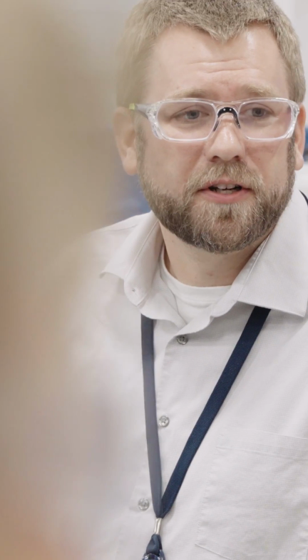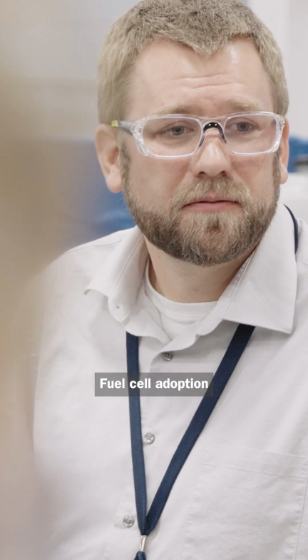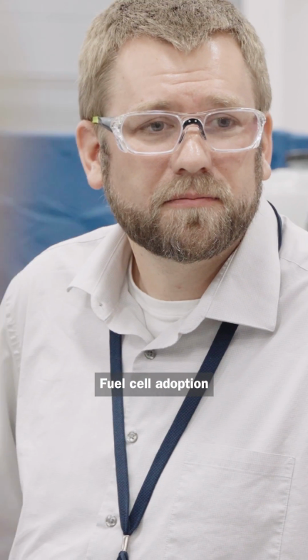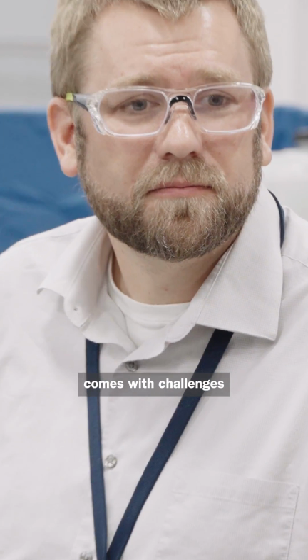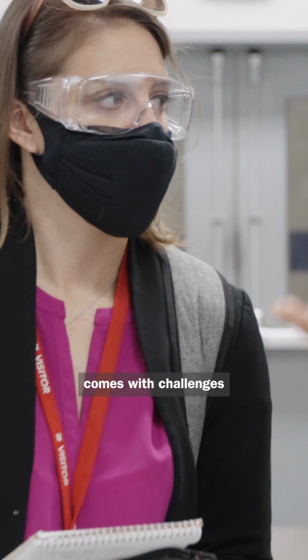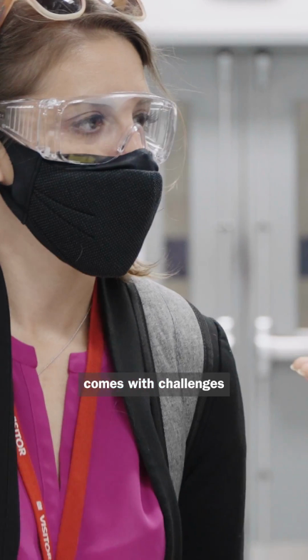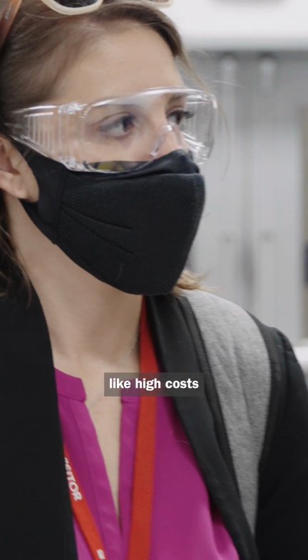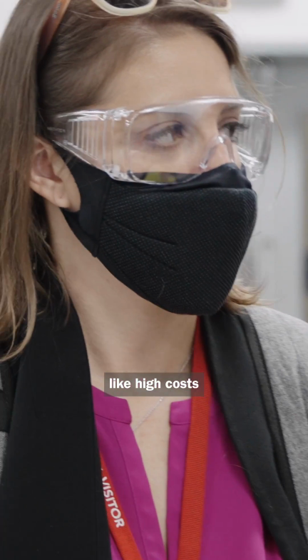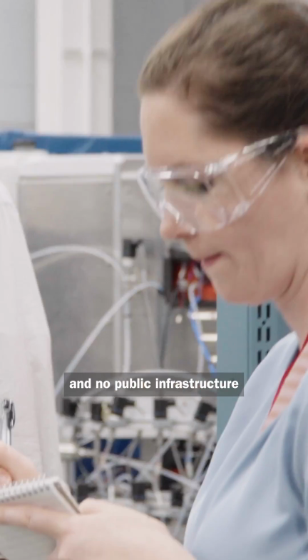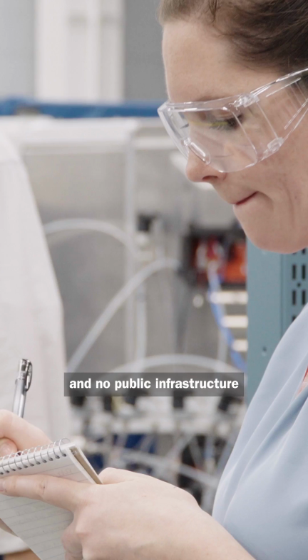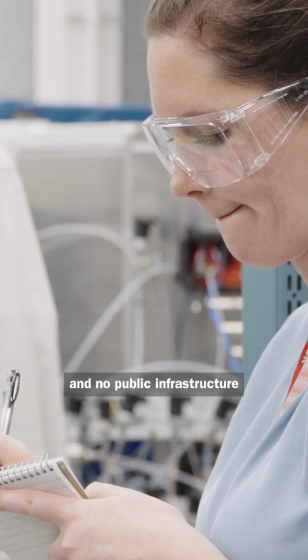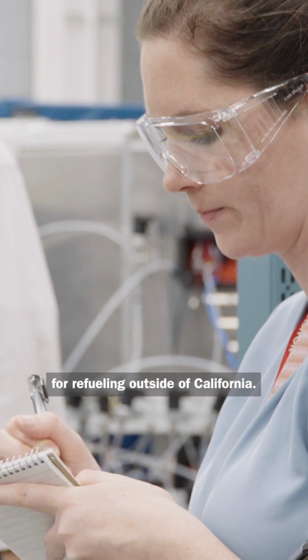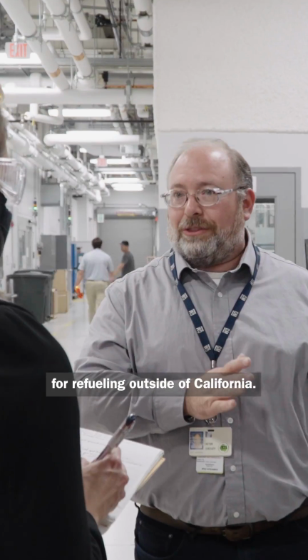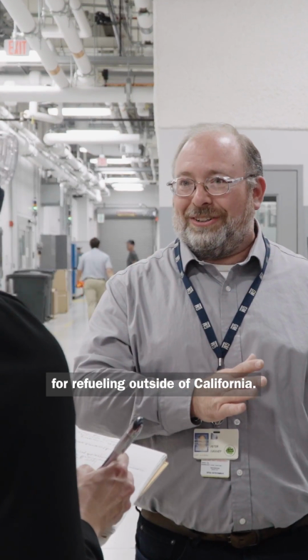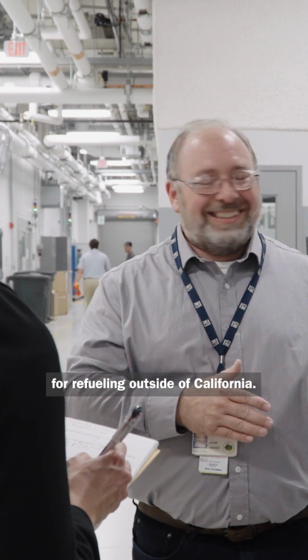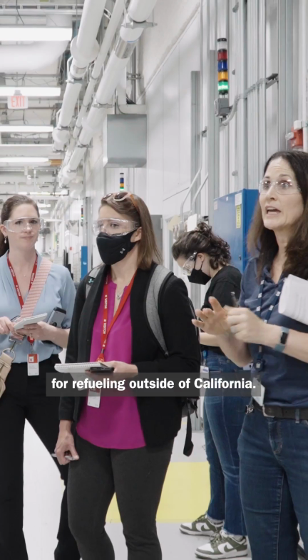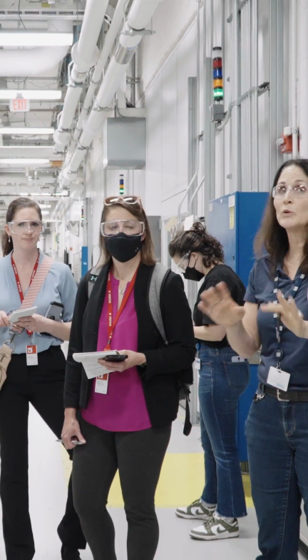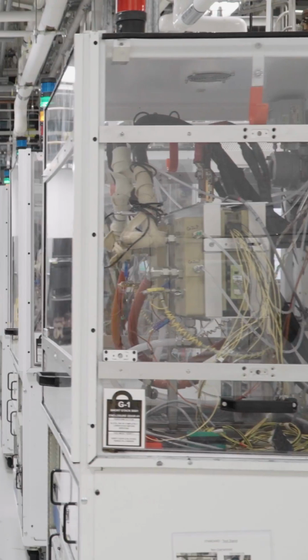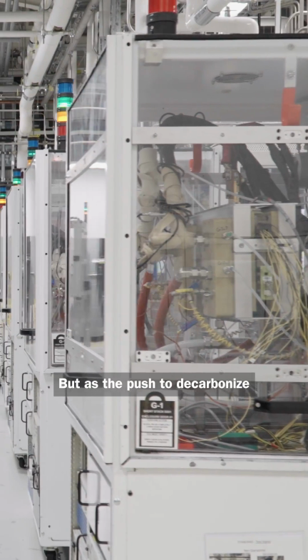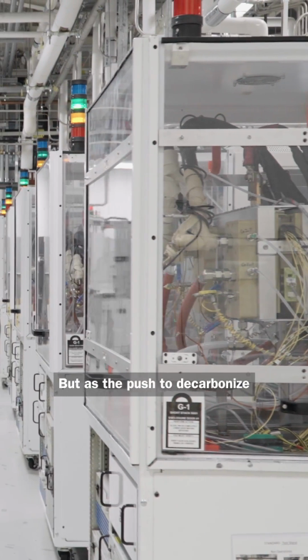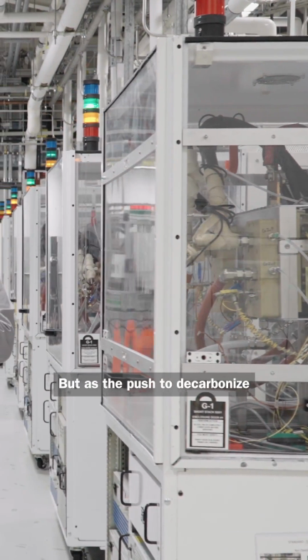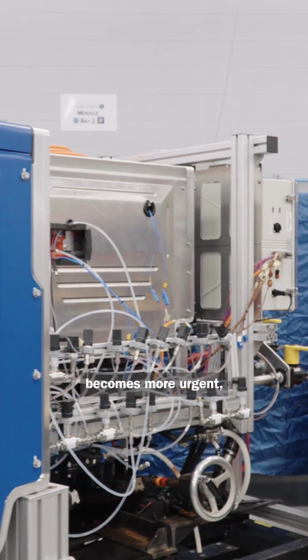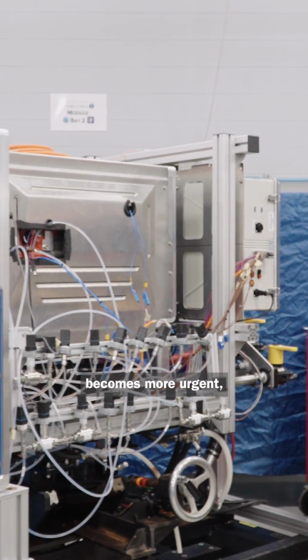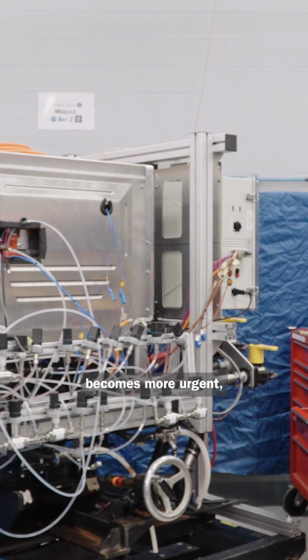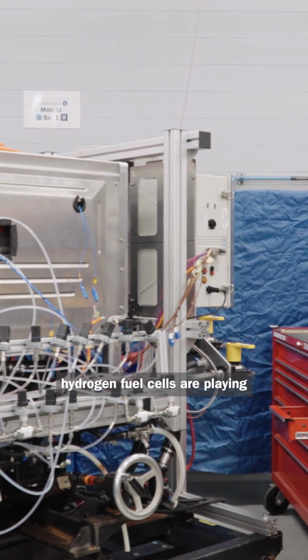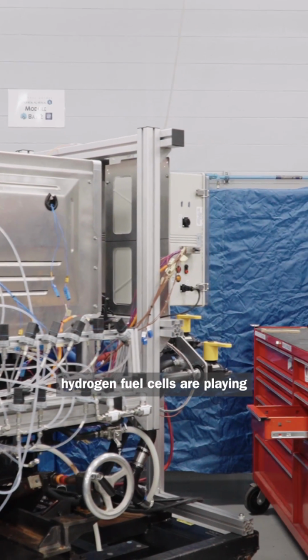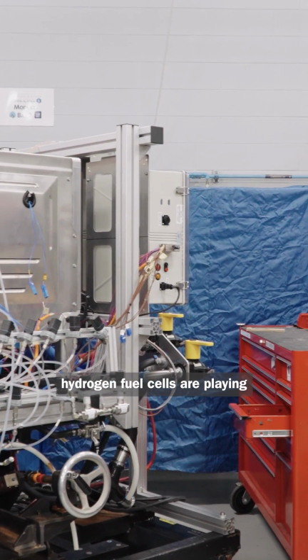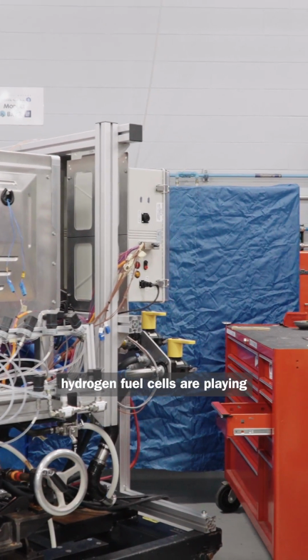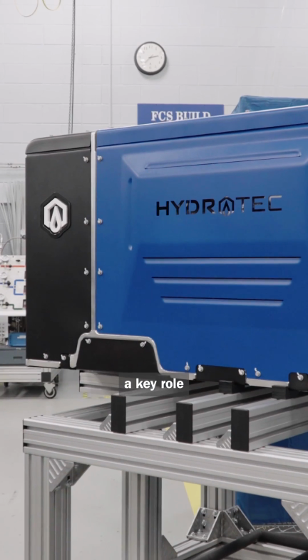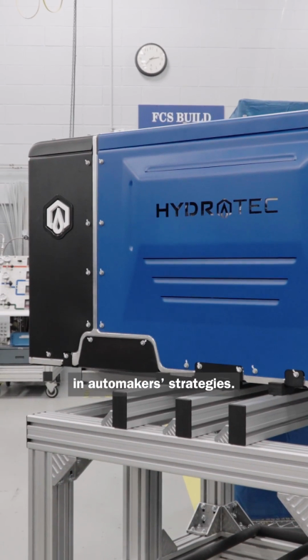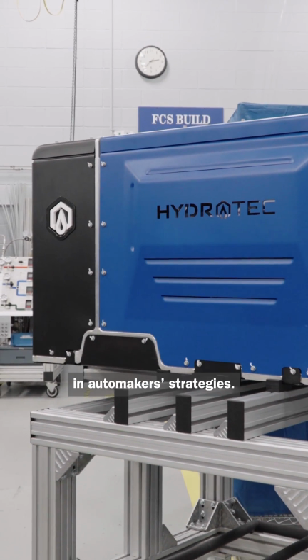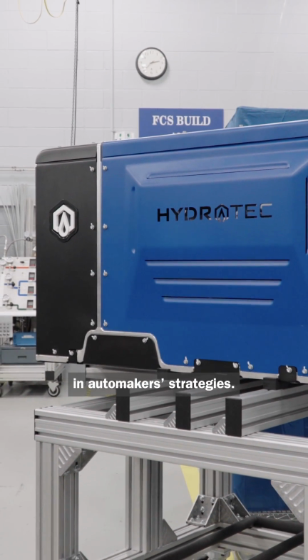Fuel cell adoption comes with challenges, like high costs and no public infrastructure for refueling outside of California. But as the push to decarbonize becomes more urgent, hydrogen fuel cells are playing a key role in automaker strategies.